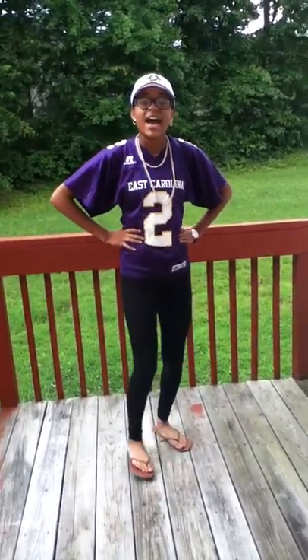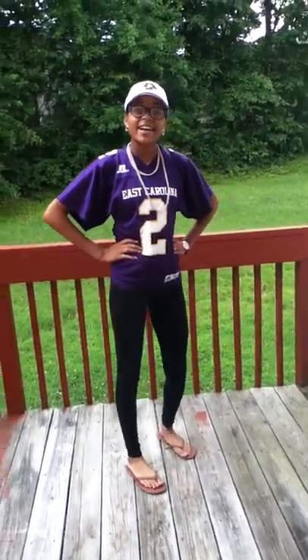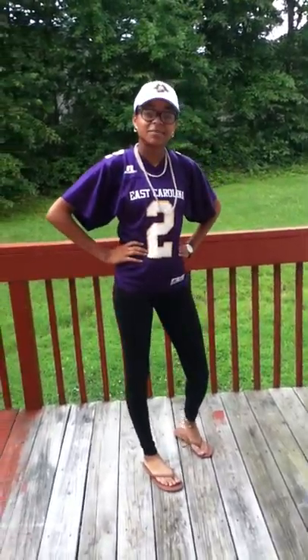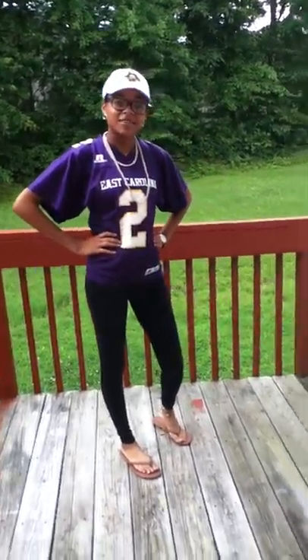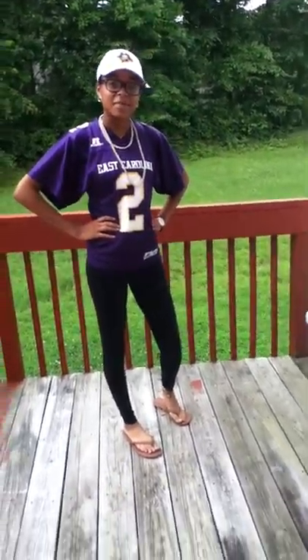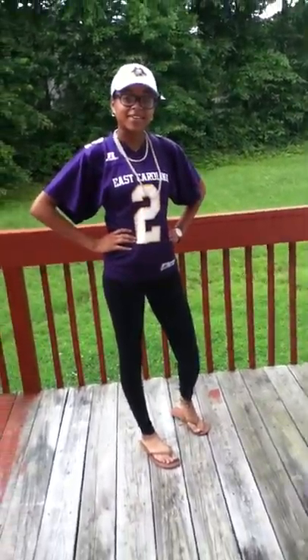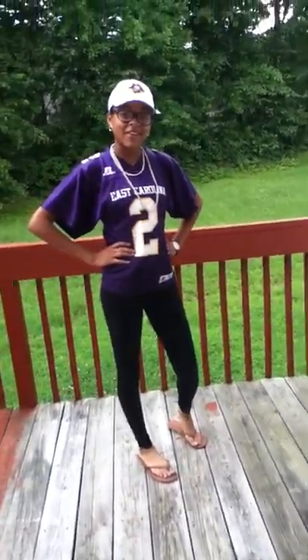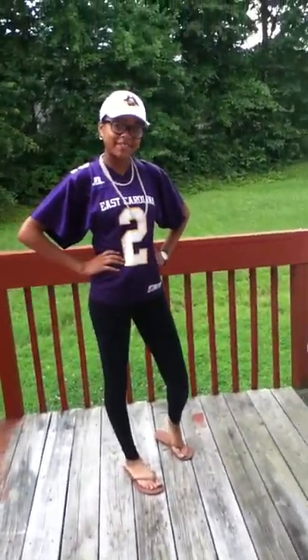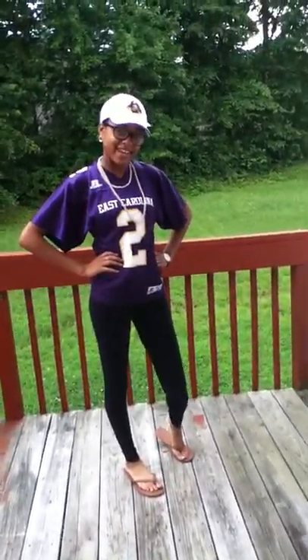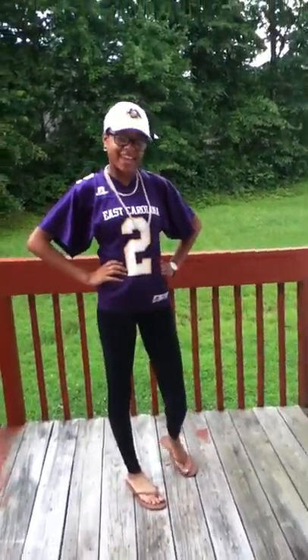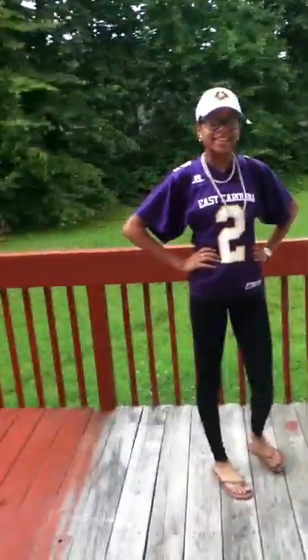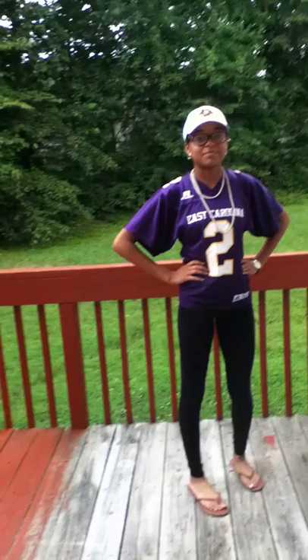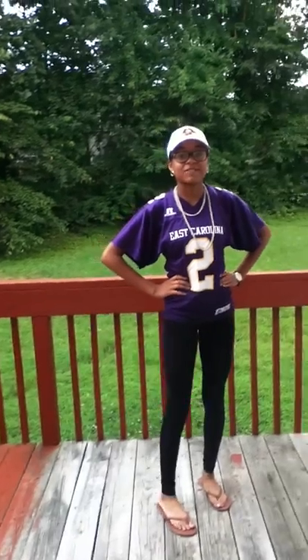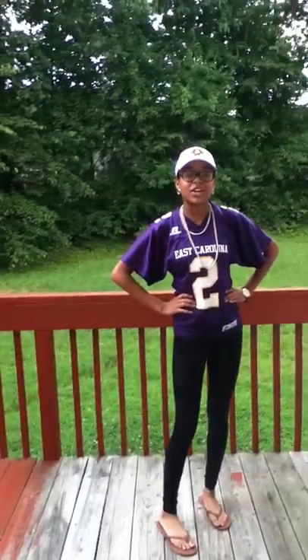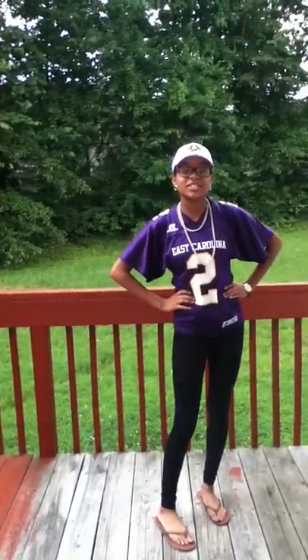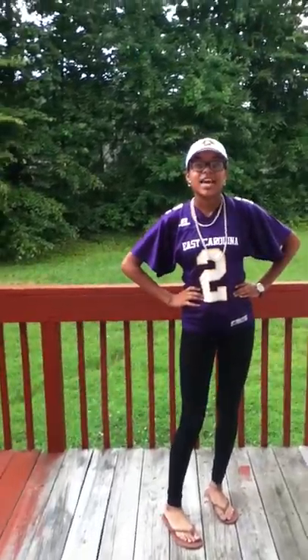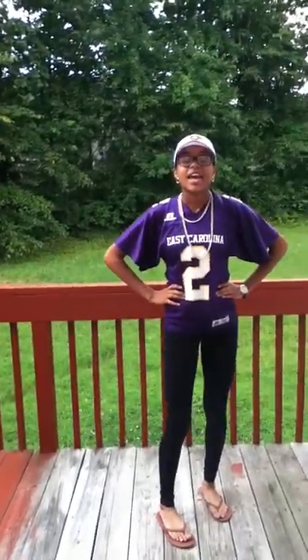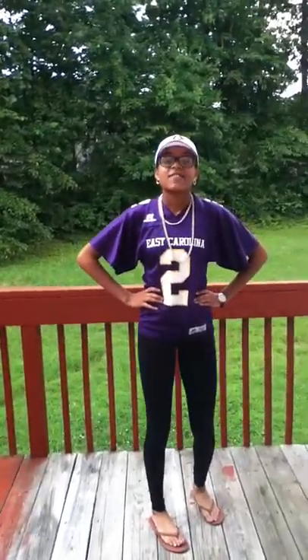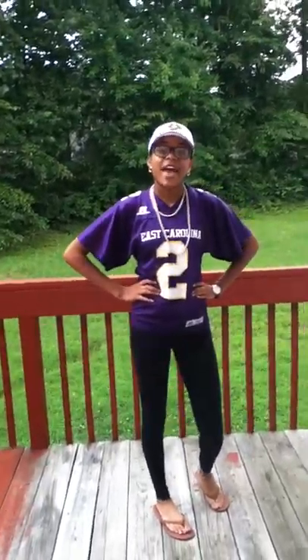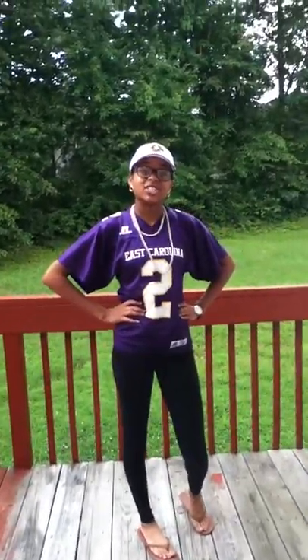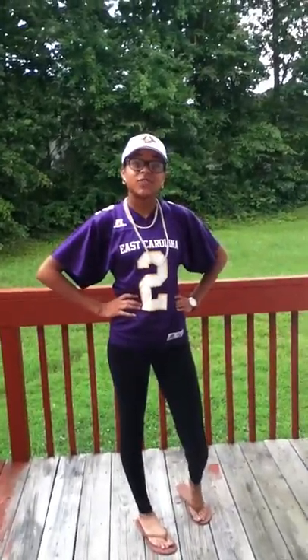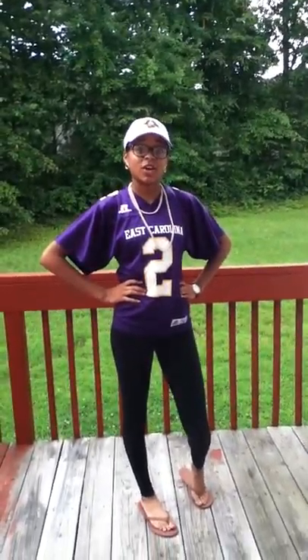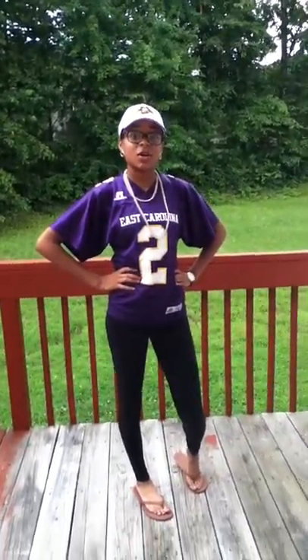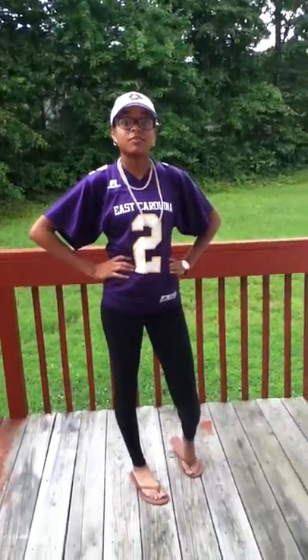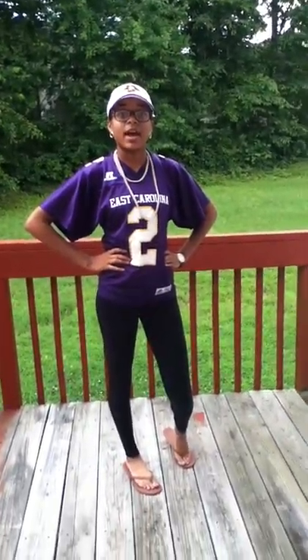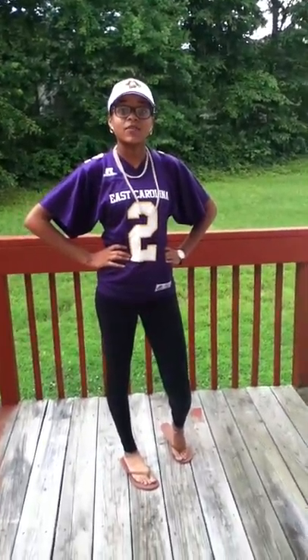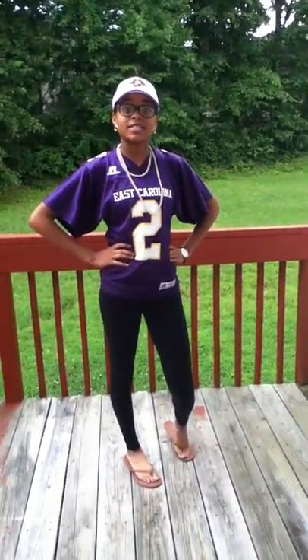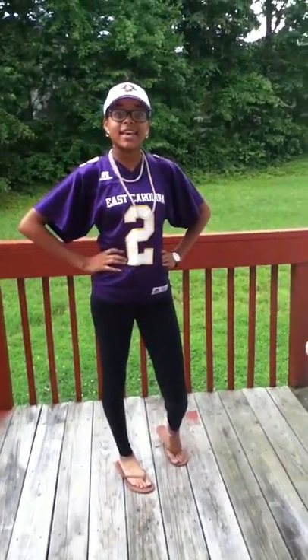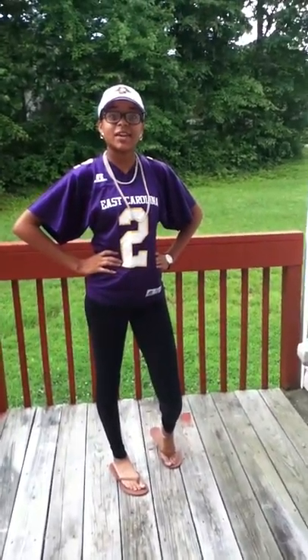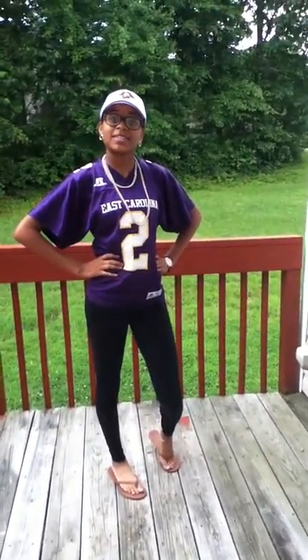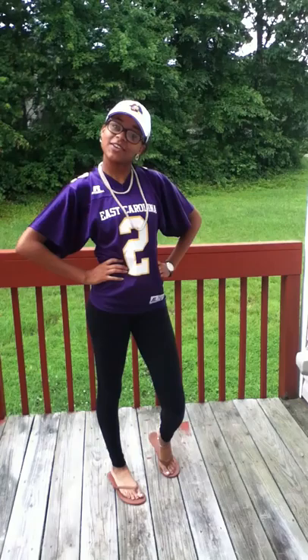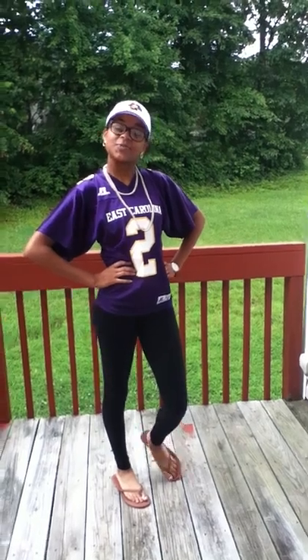Hi guys, I'm live from my backyard, my deck, and this is my first fashion video of my outfit, and I'm going to show you.